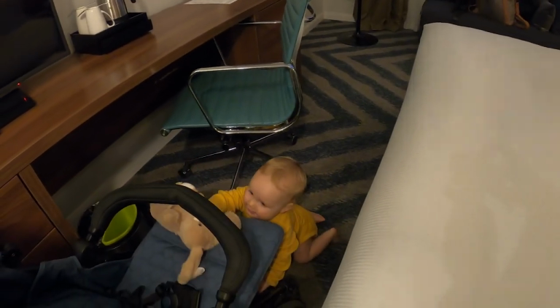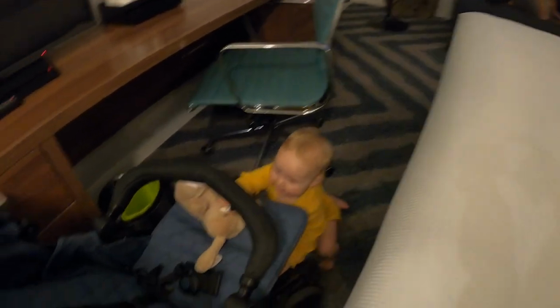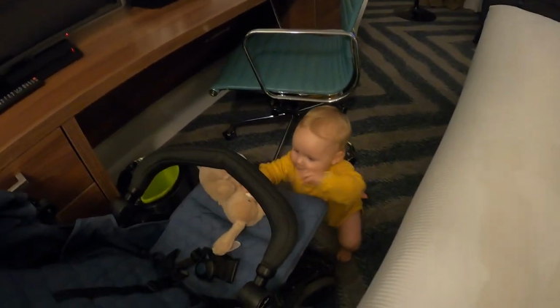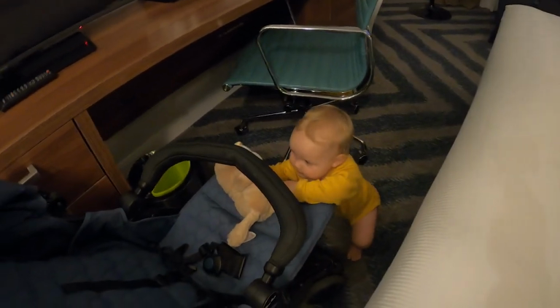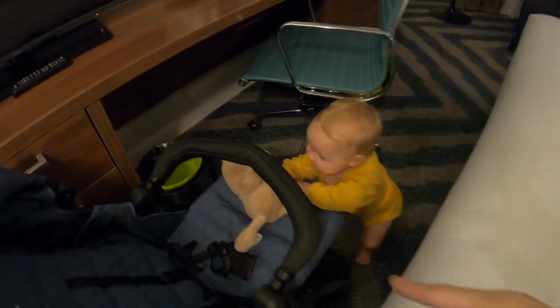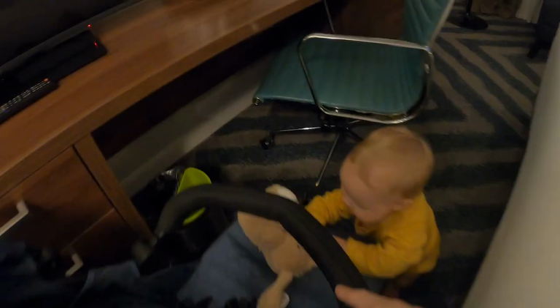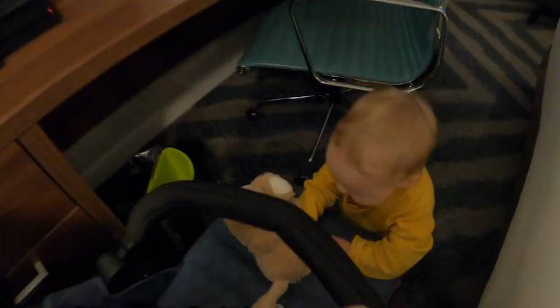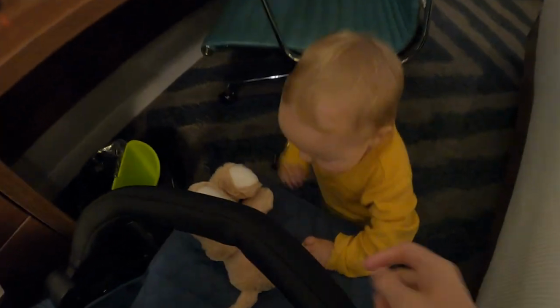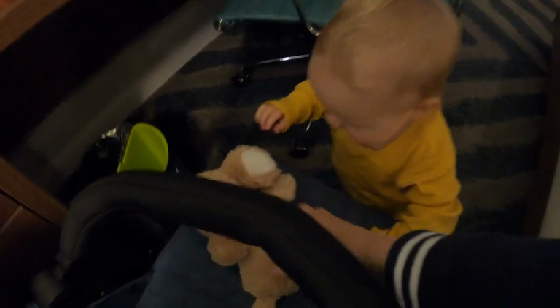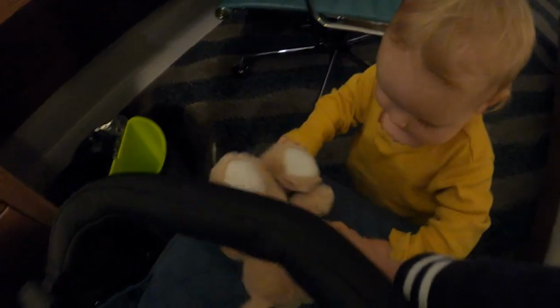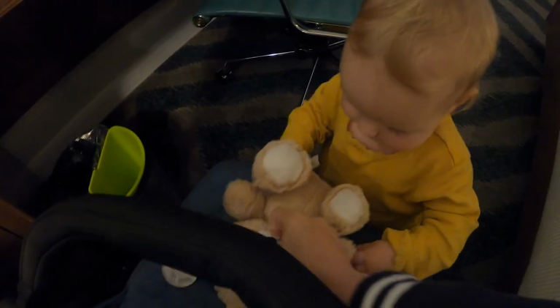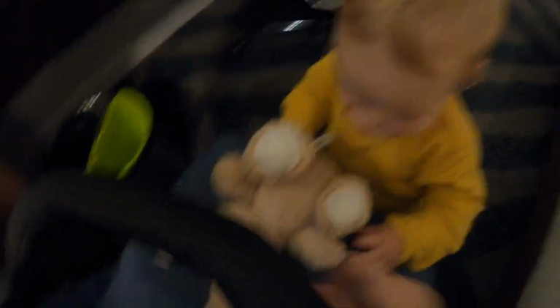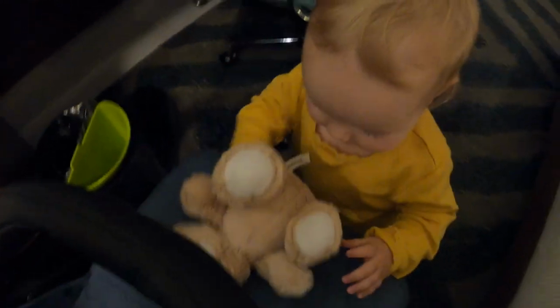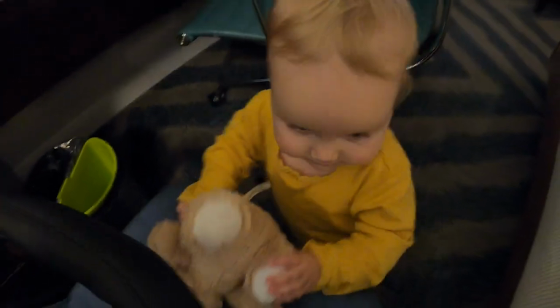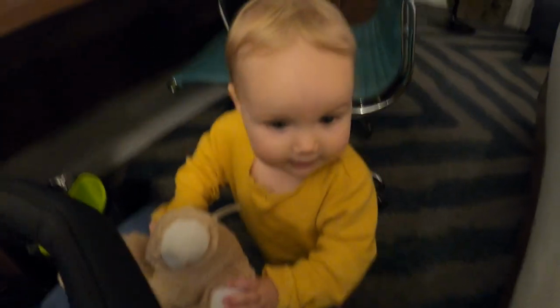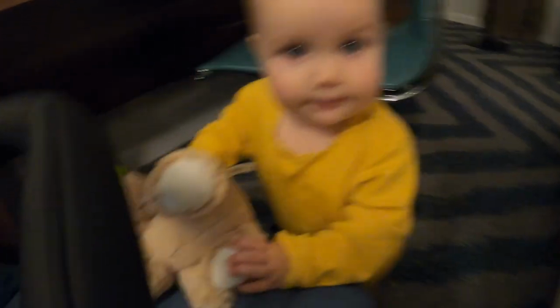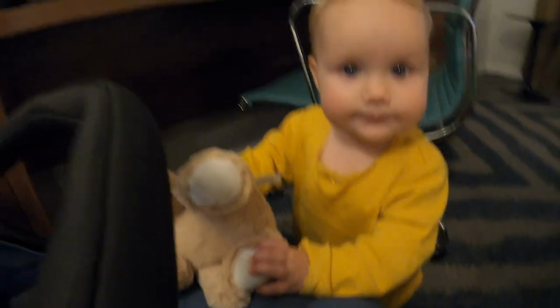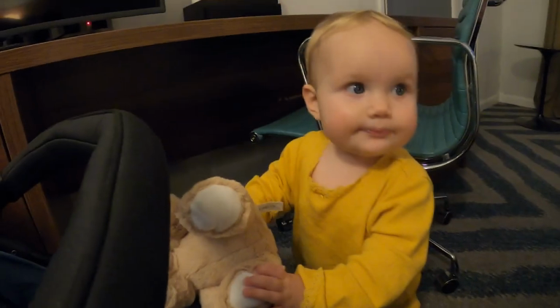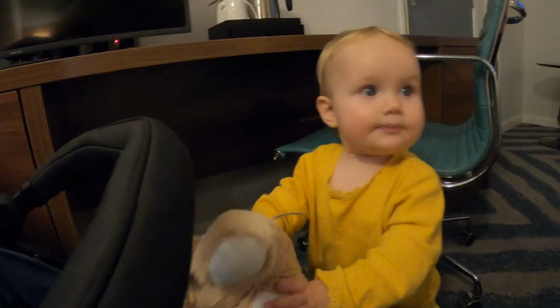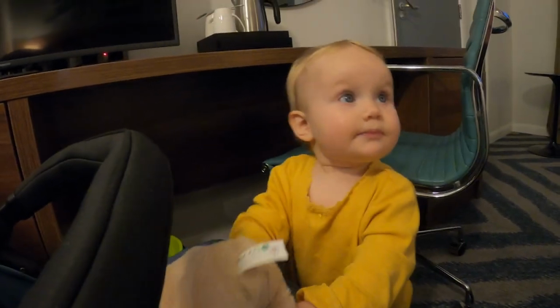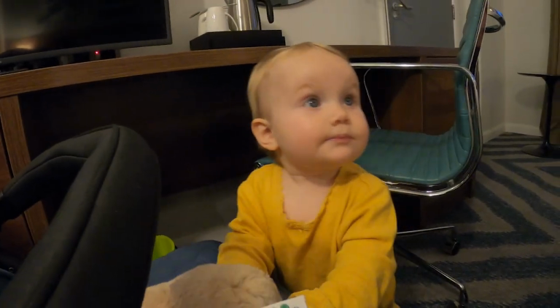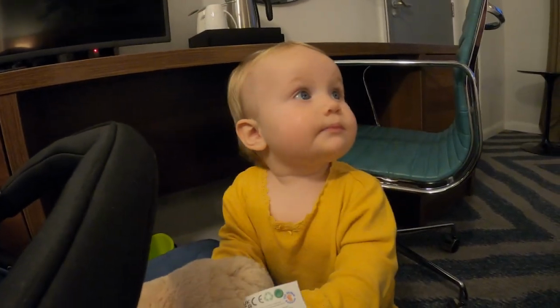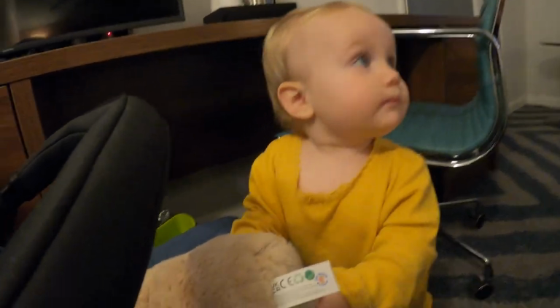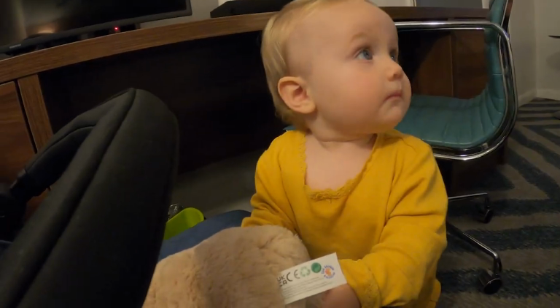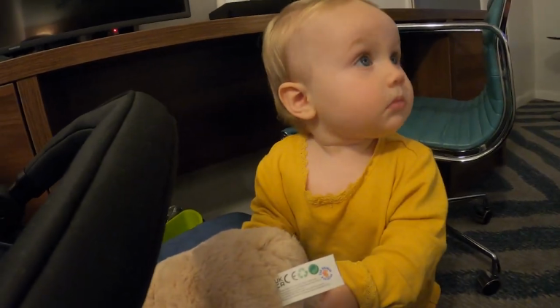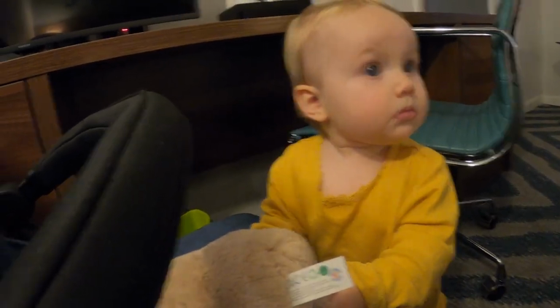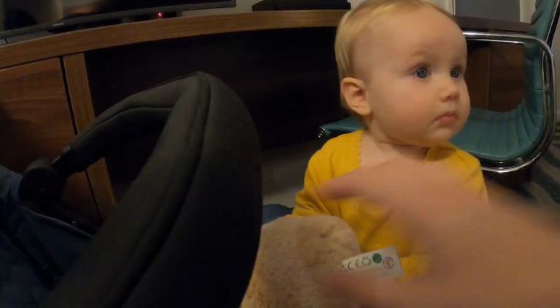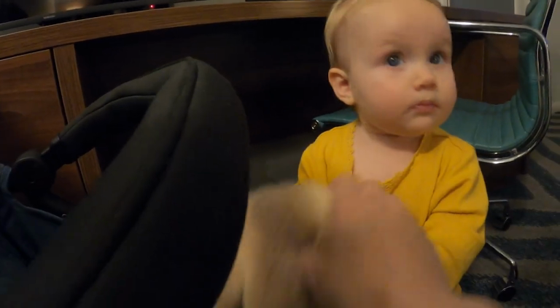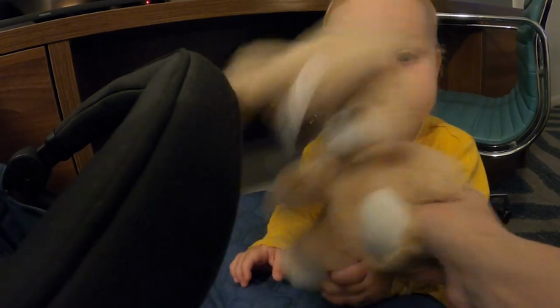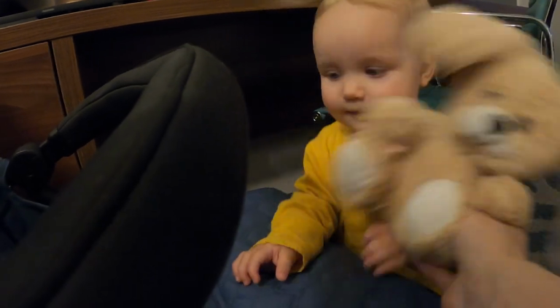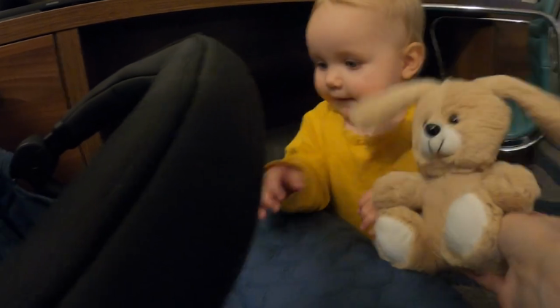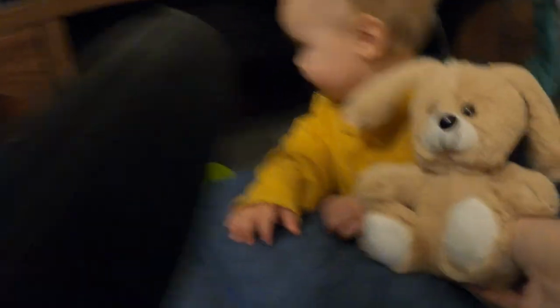And she has got a little present from them — a little bunny. You like it? Your little bunny, baby.